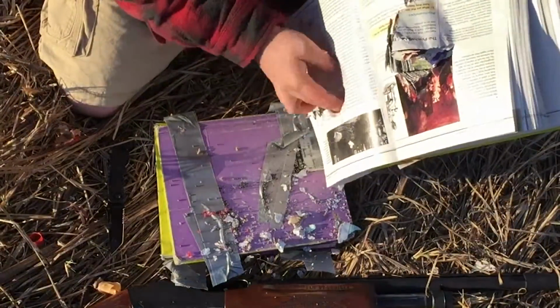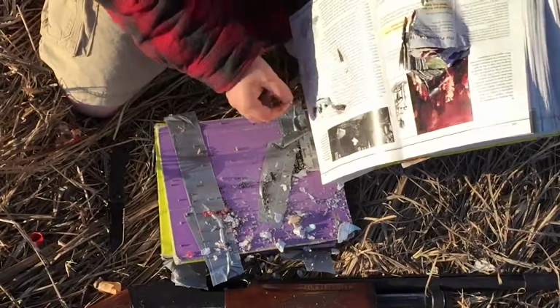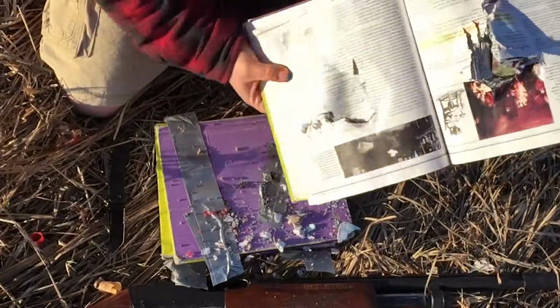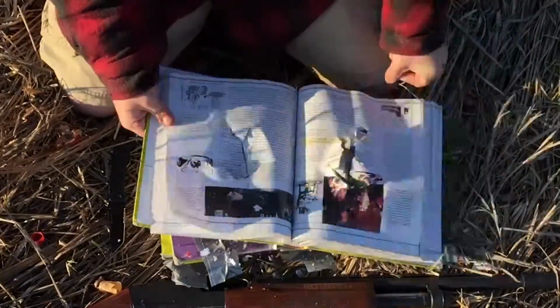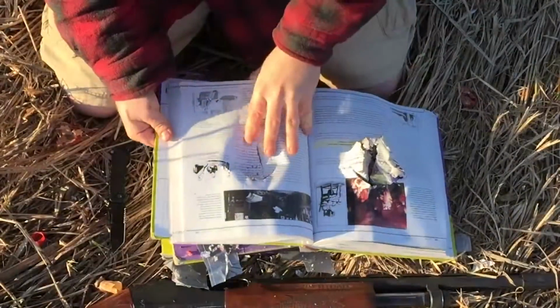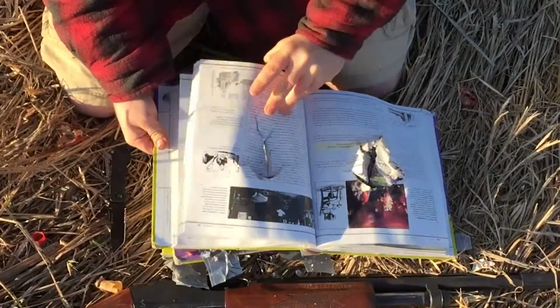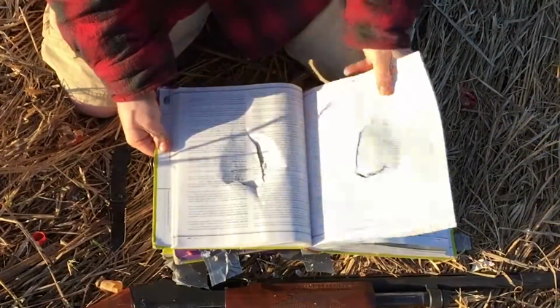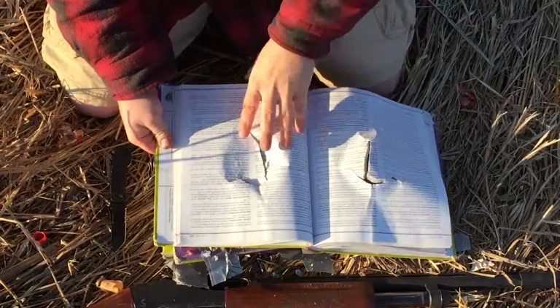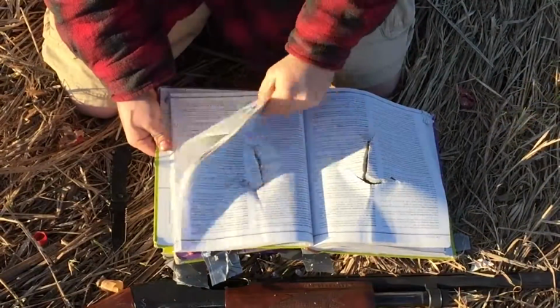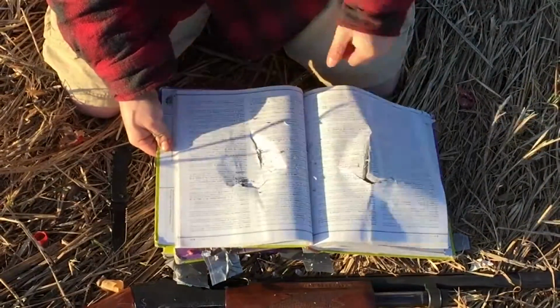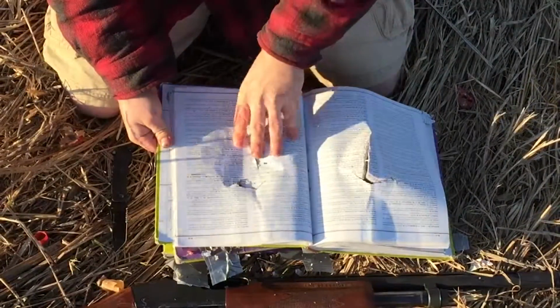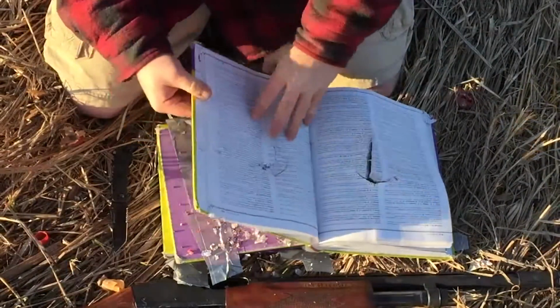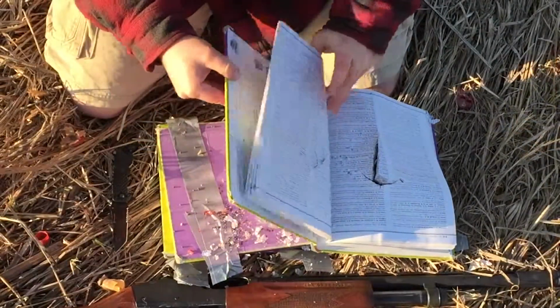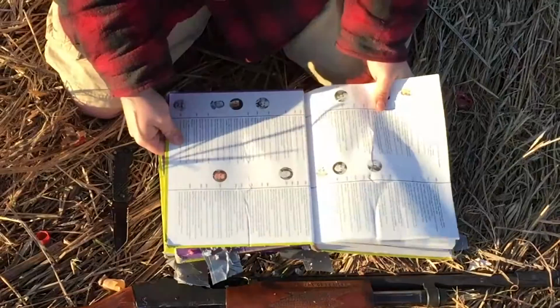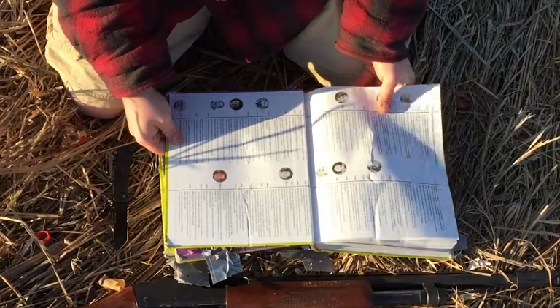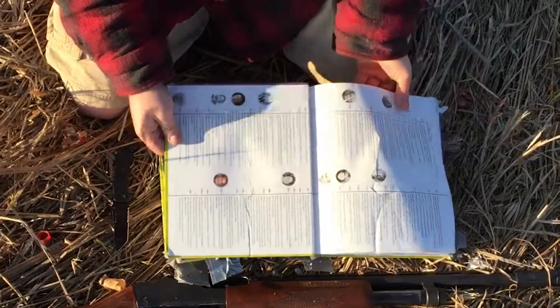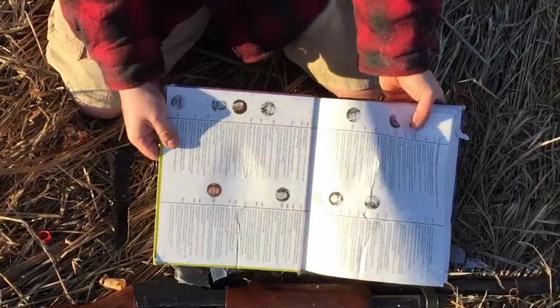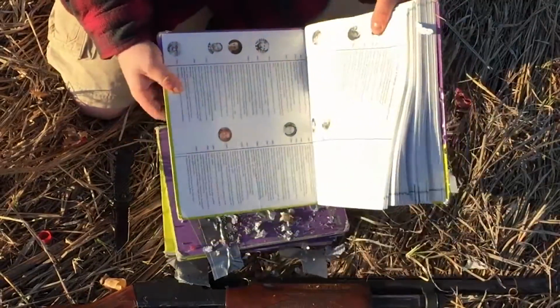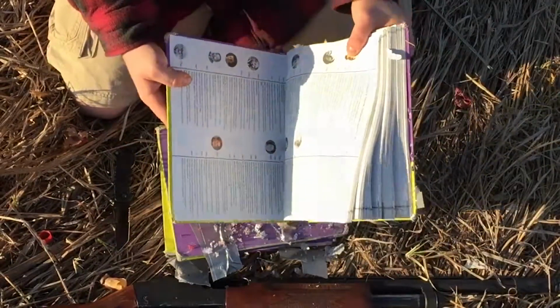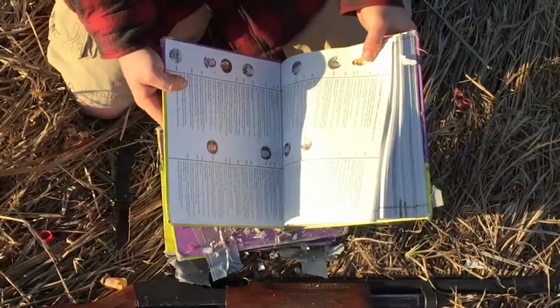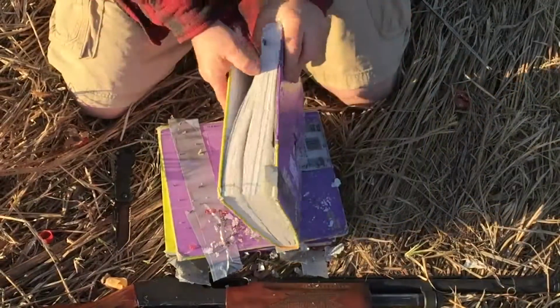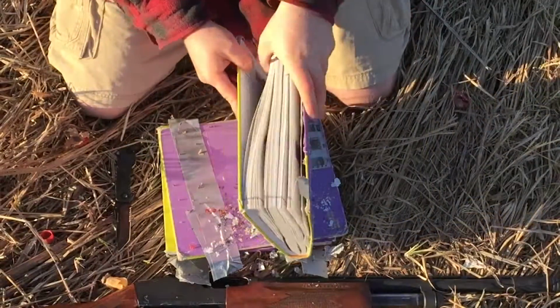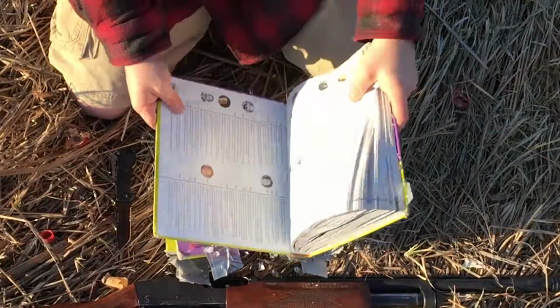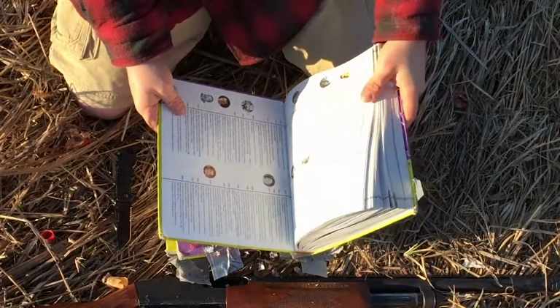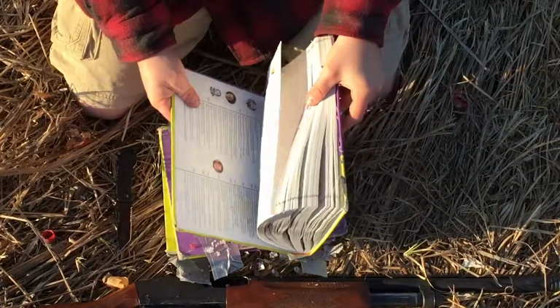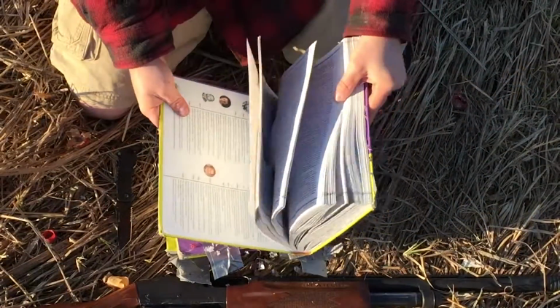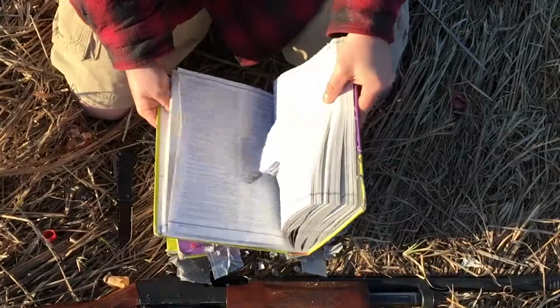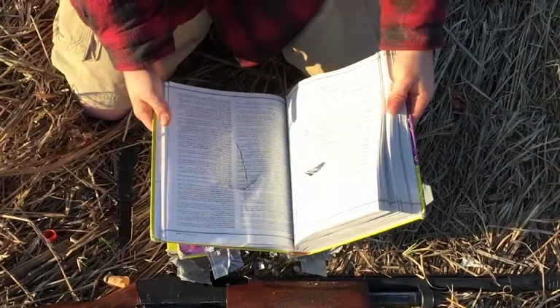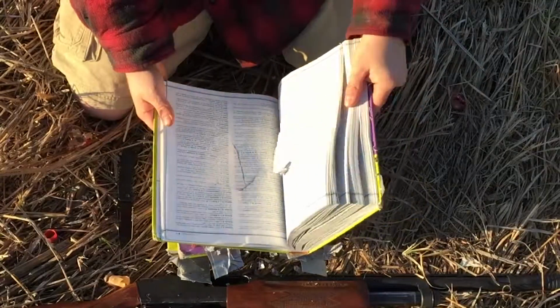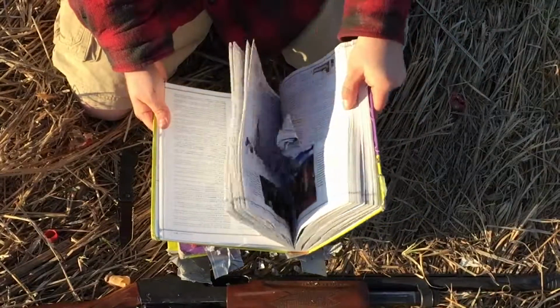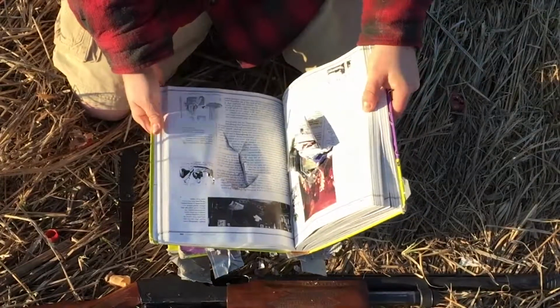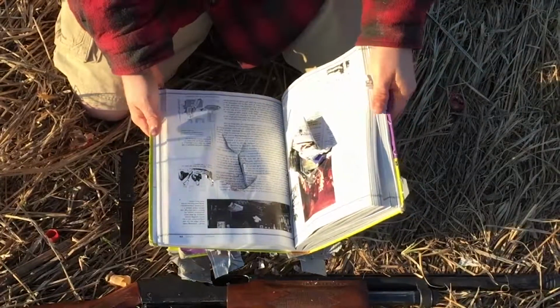That's cut shells for you. So yeah, that's low brass cut shells — what they do. They almost make it through one book, not quite. They lose their energy quite quickly. But that's about it.